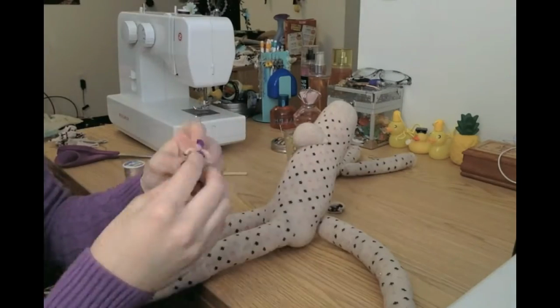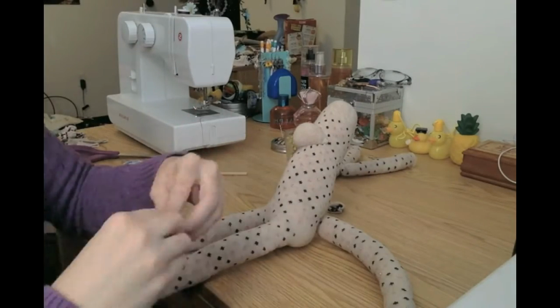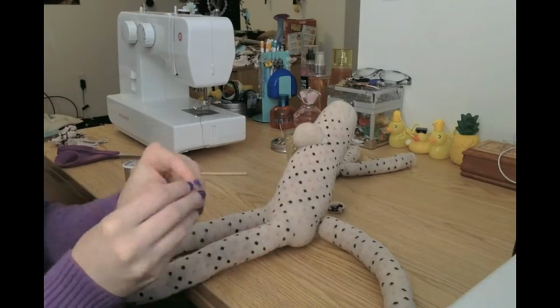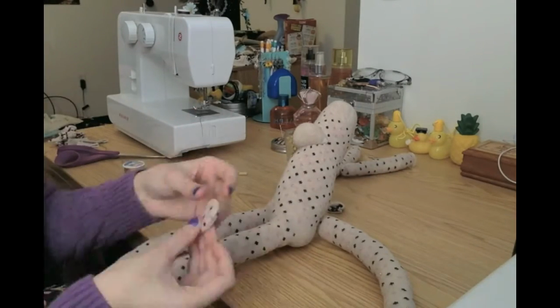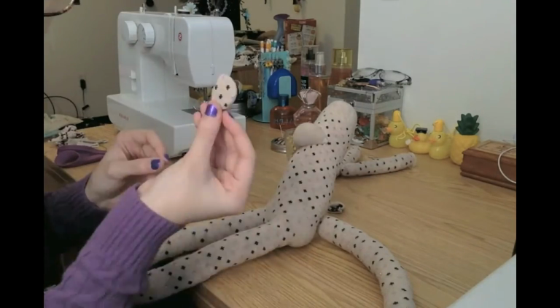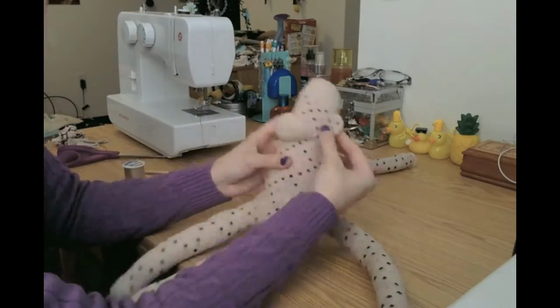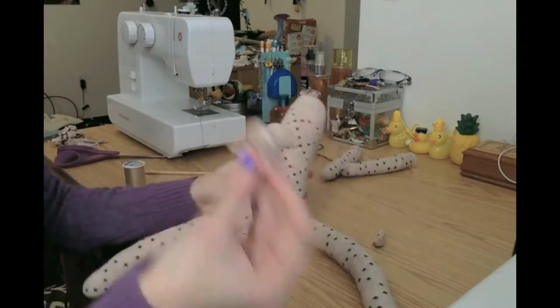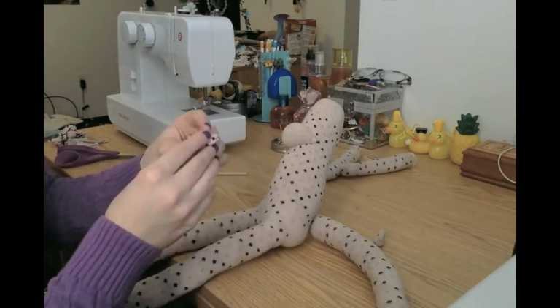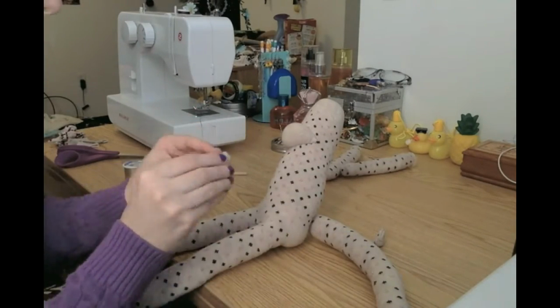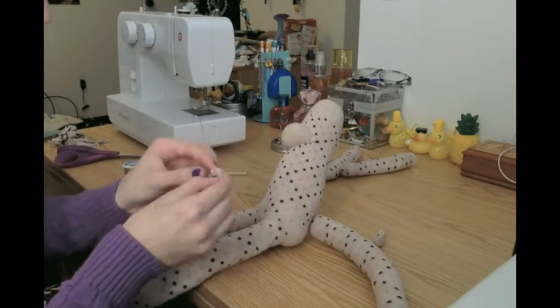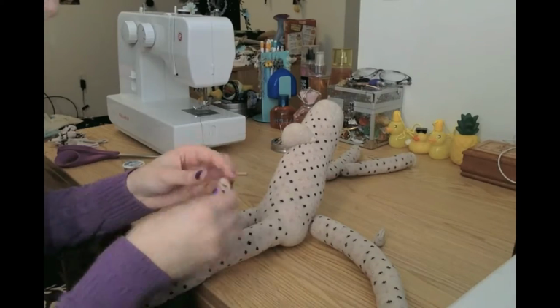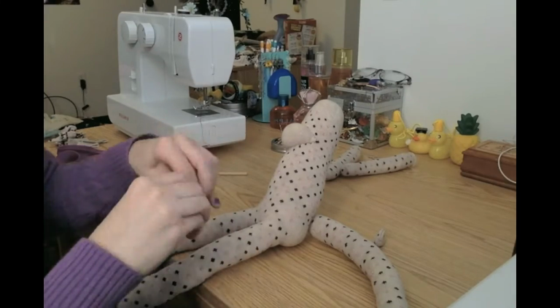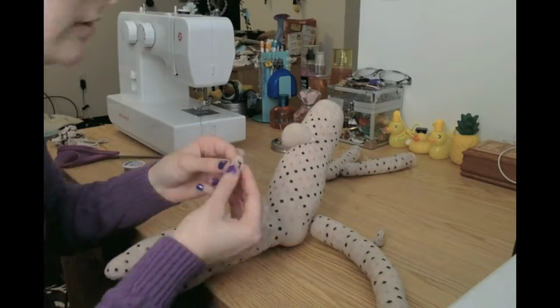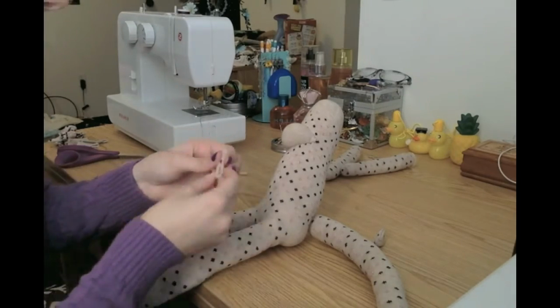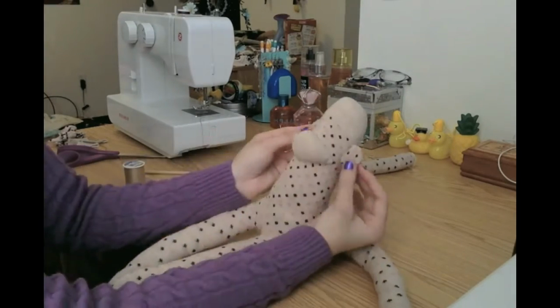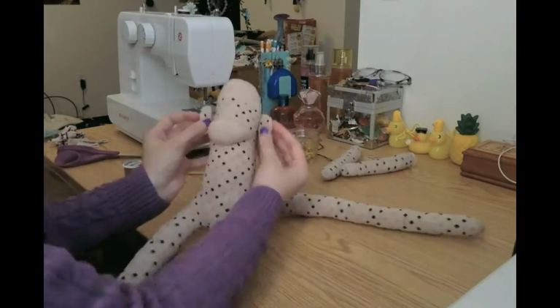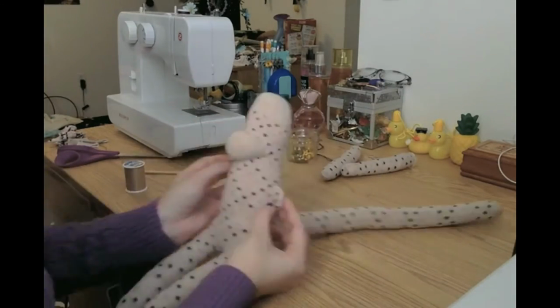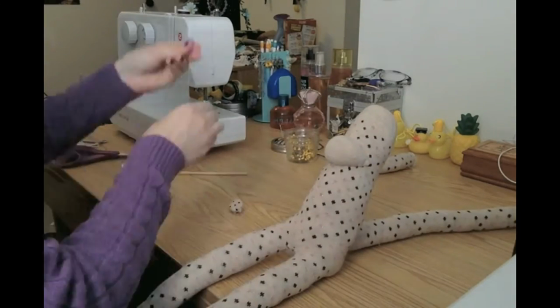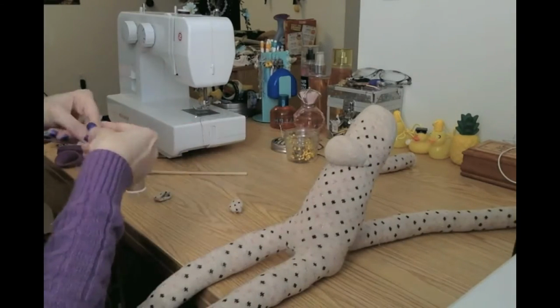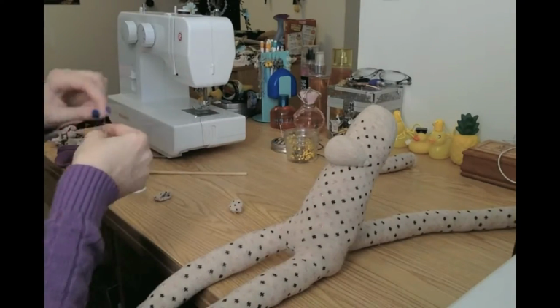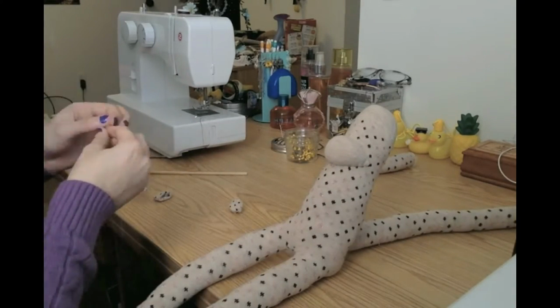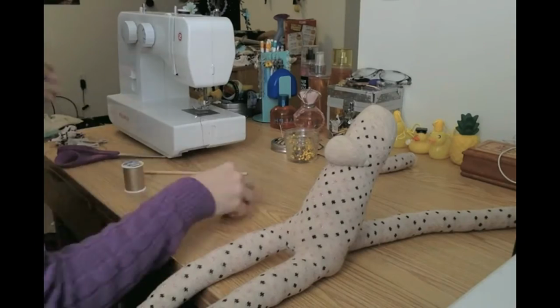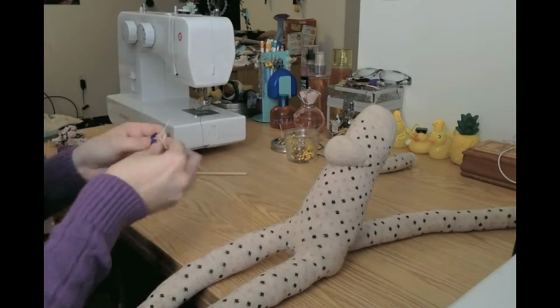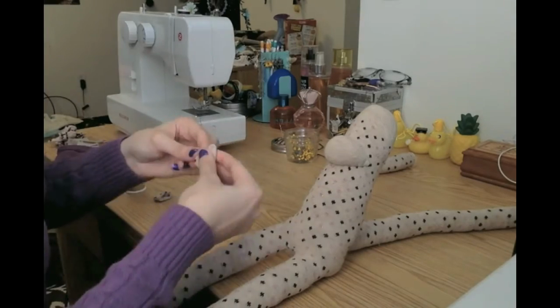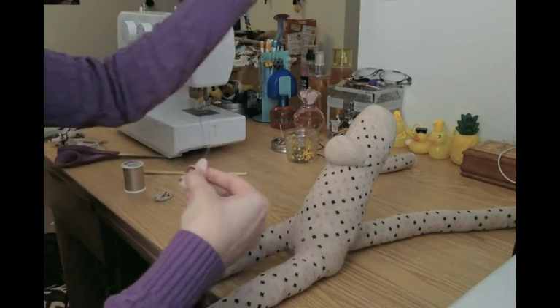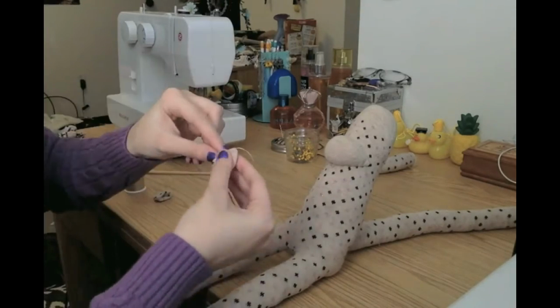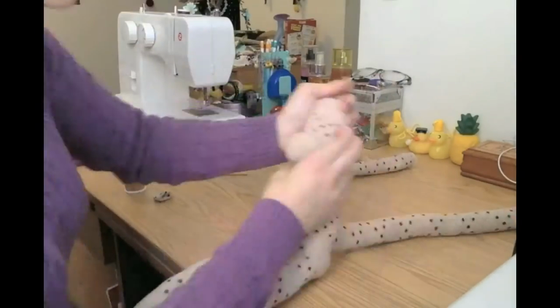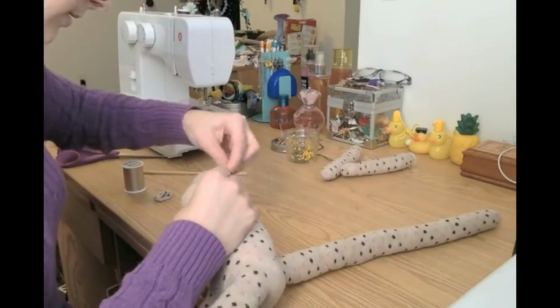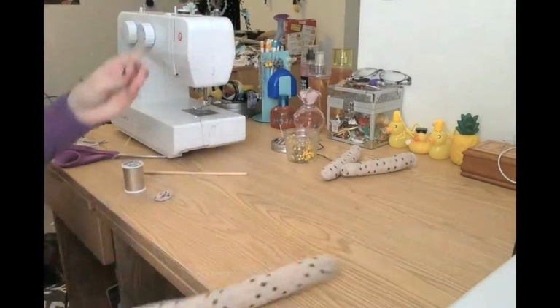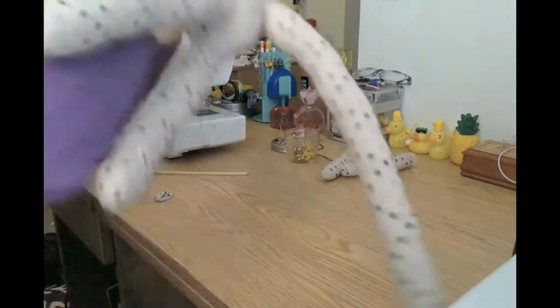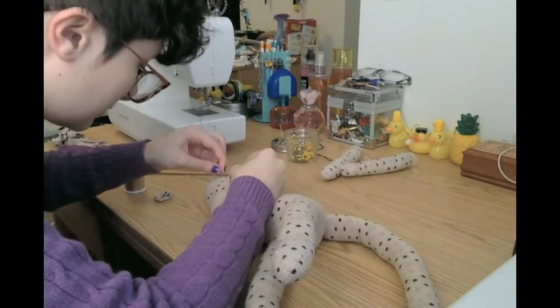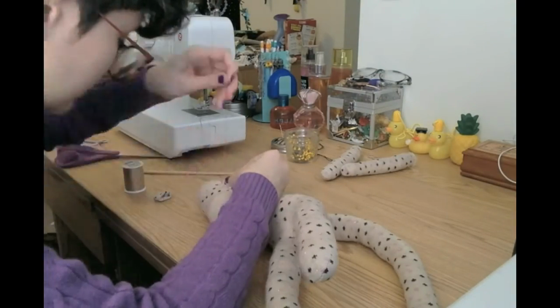Now we have the ears. With them already being right side out, turn the raw edge up into the rest of the ear as far in as you'd like. I usually make them so that the ears end up about half the size that they were originally, and then attach both of them to the head.